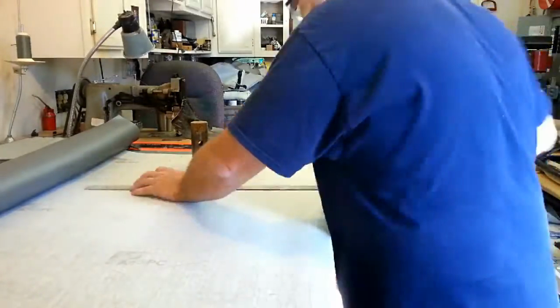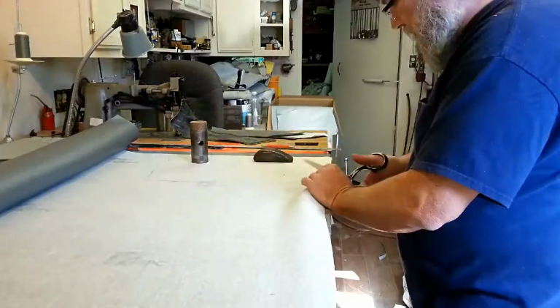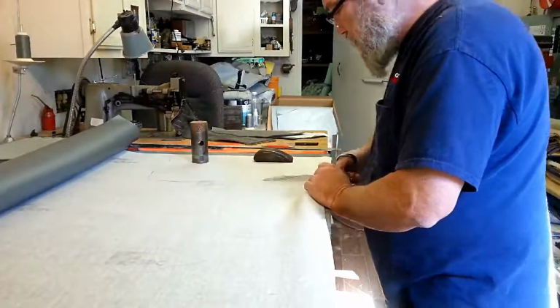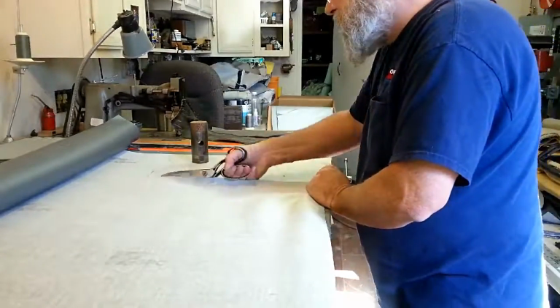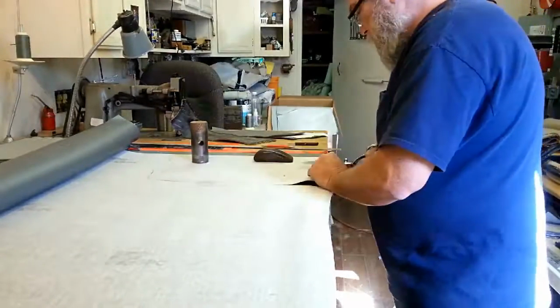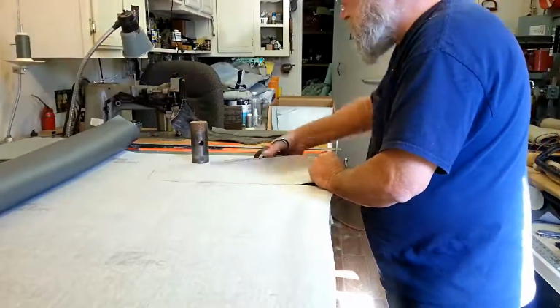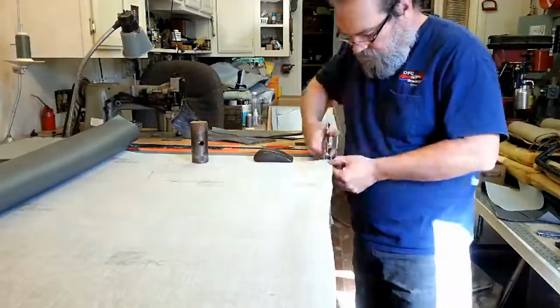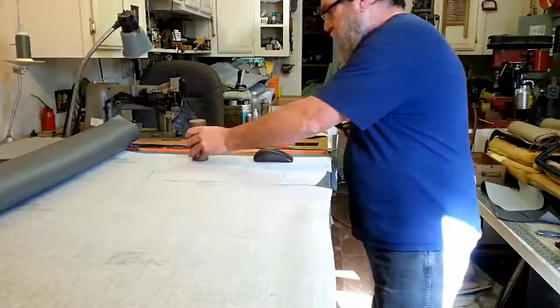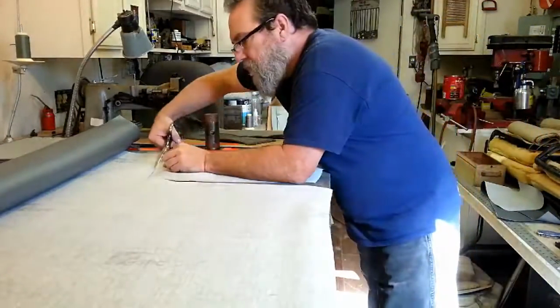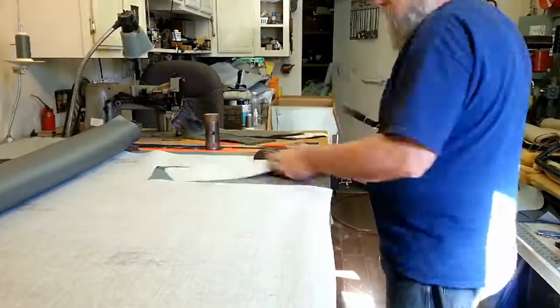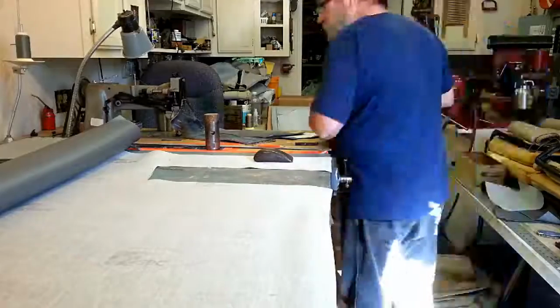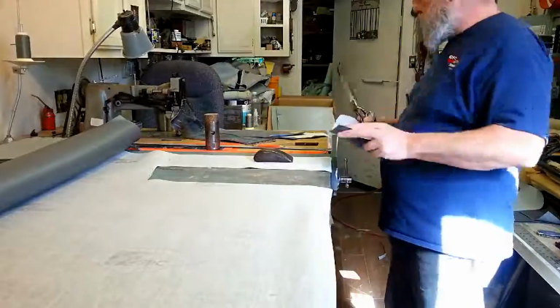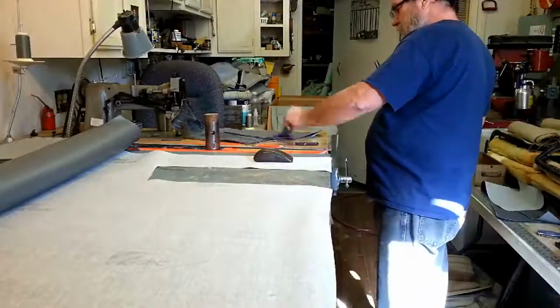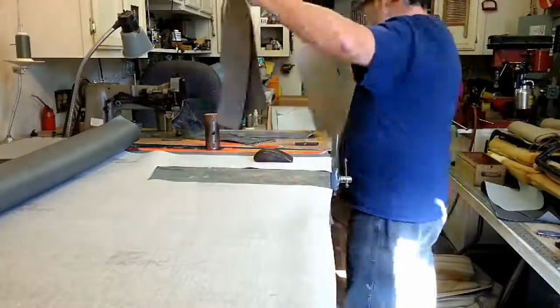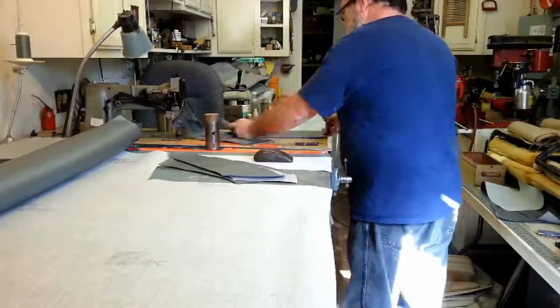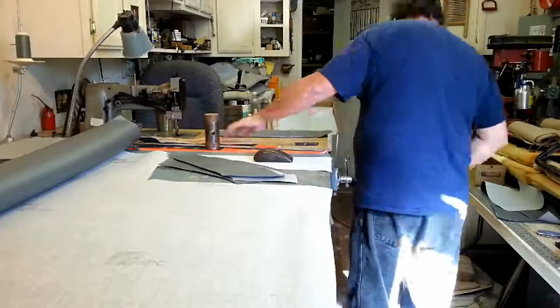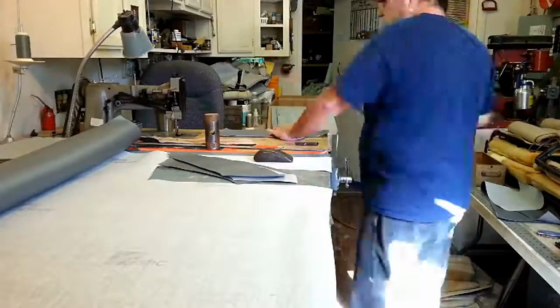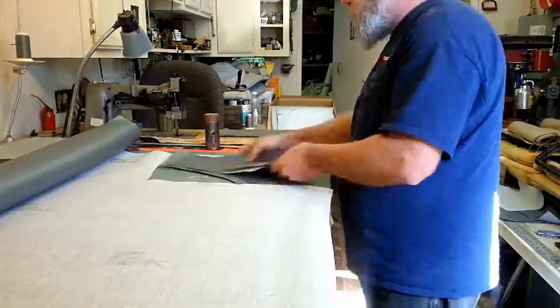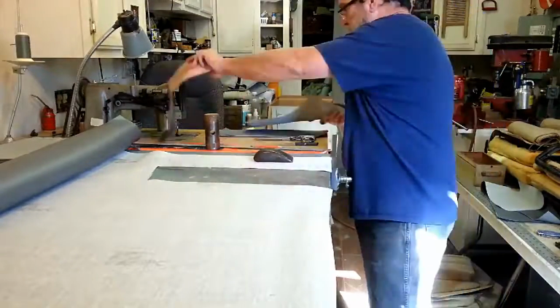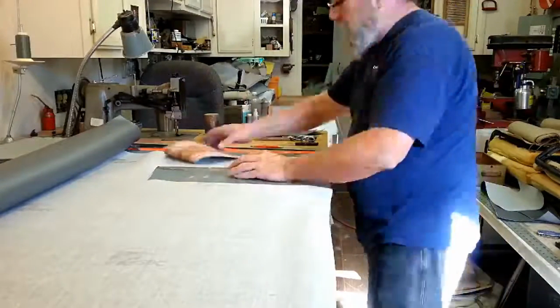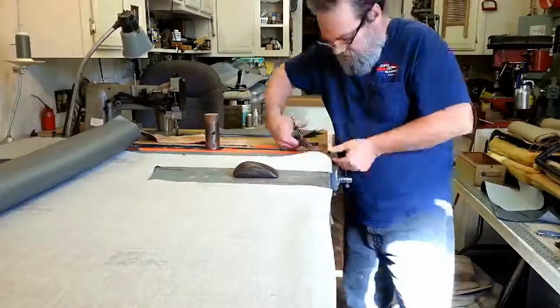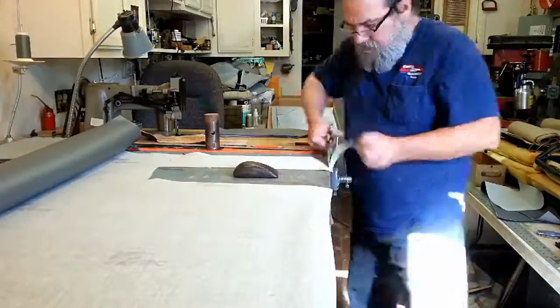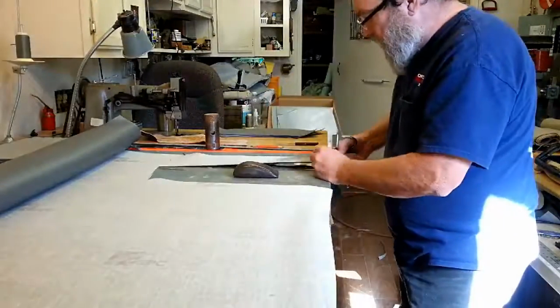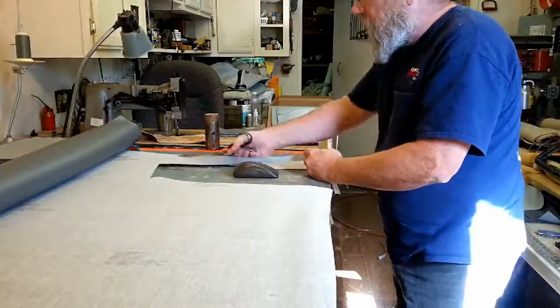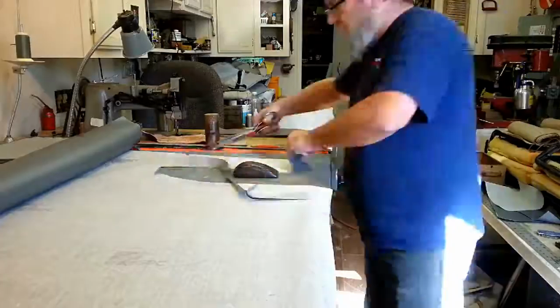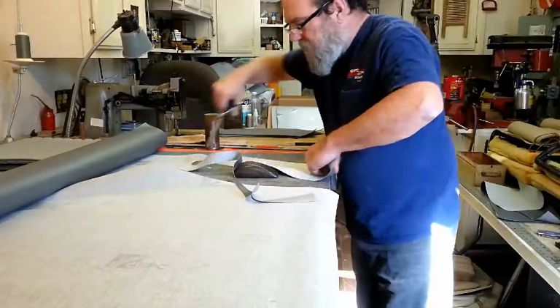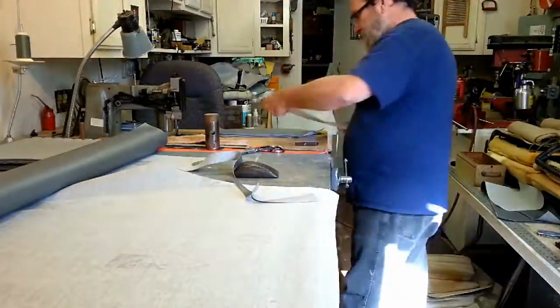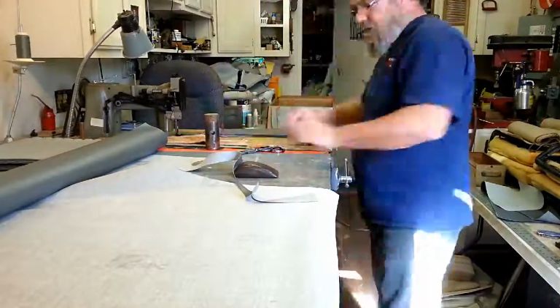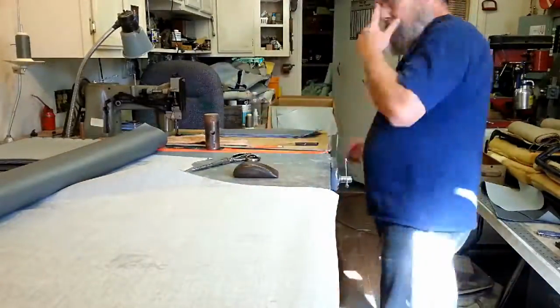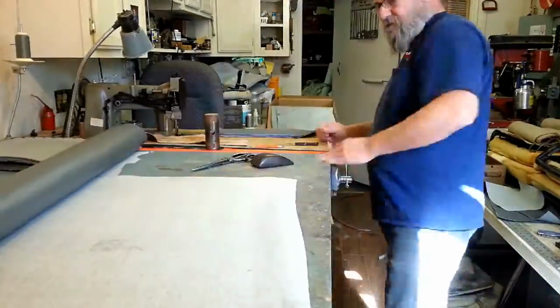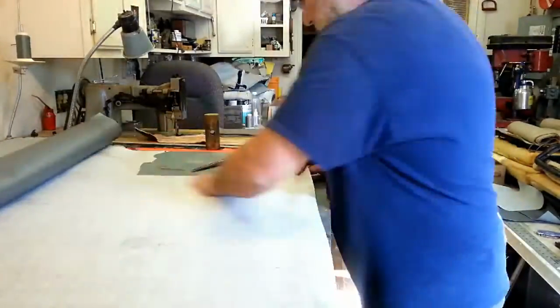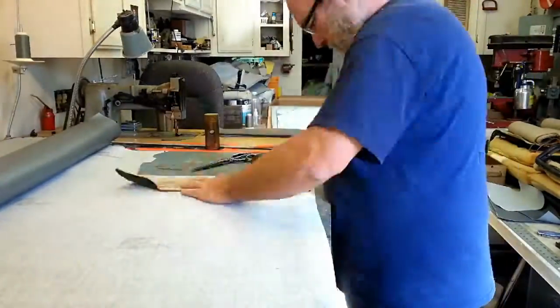I retired from this trade several years ago, but I still do a small job now and then for friends and for my brother, who has a custom car upholstery shop. He needed me to finish these seats for a deadline job due to him taking ill.